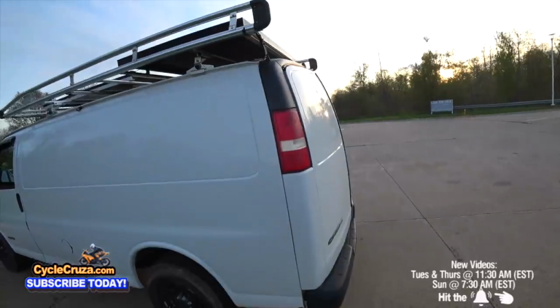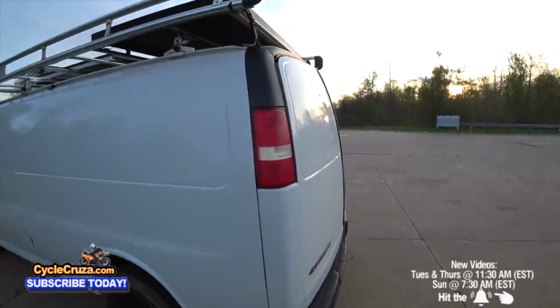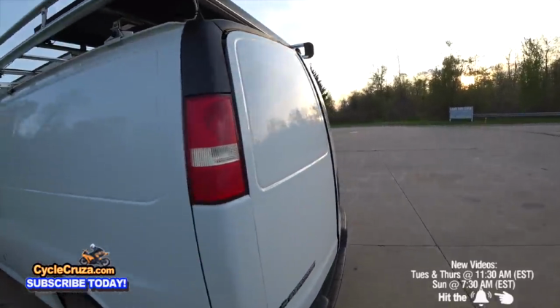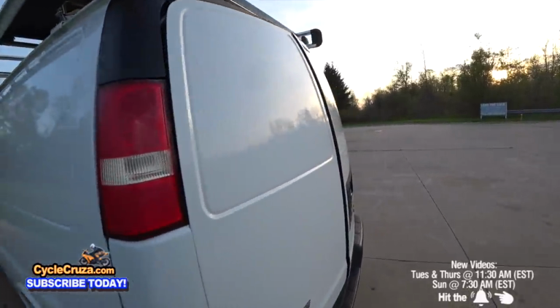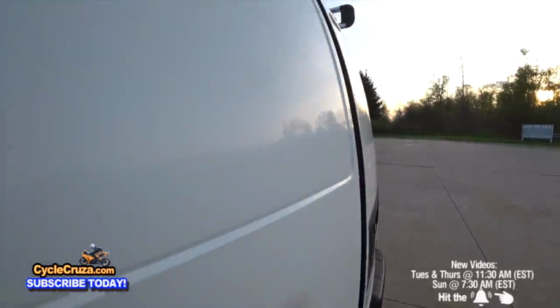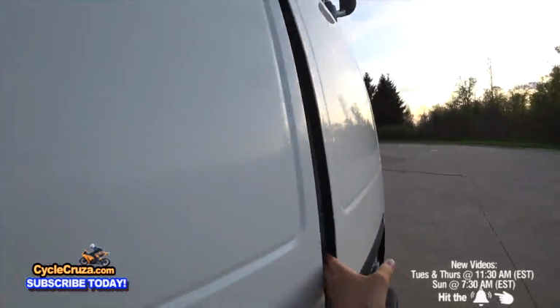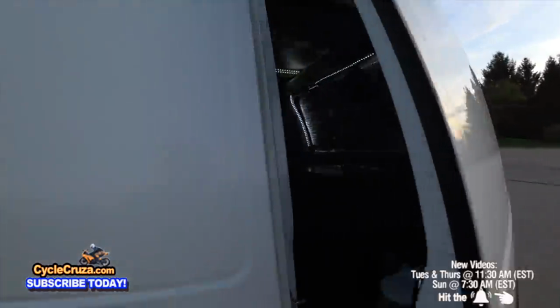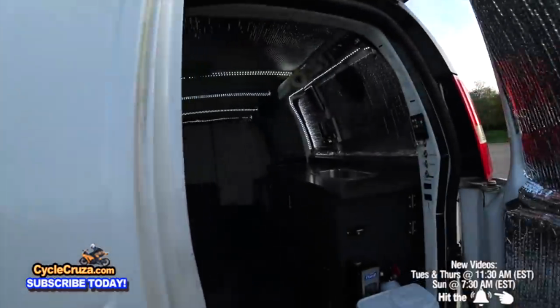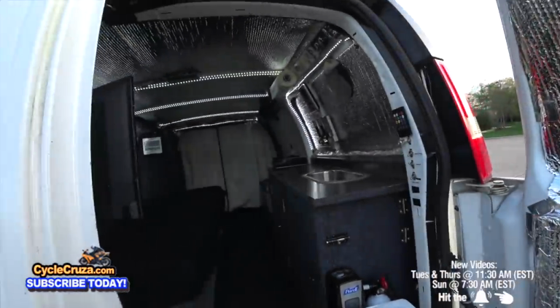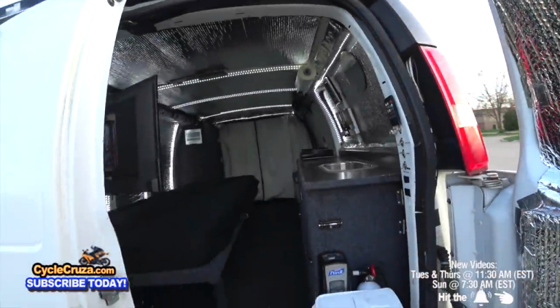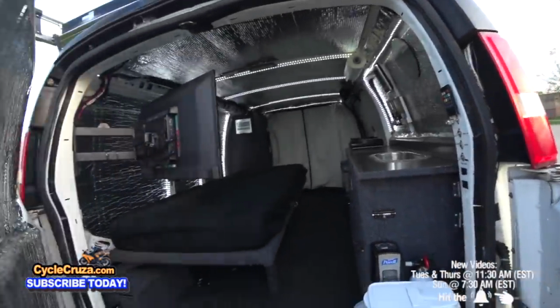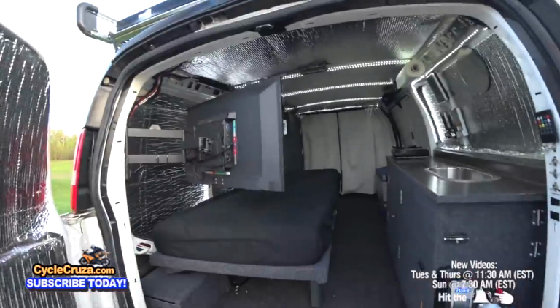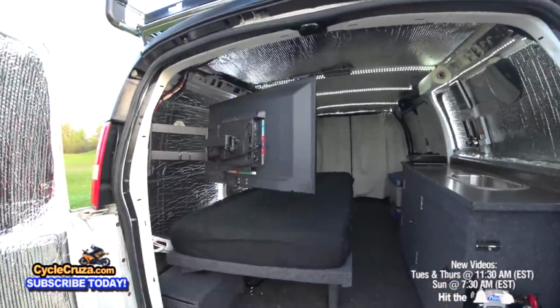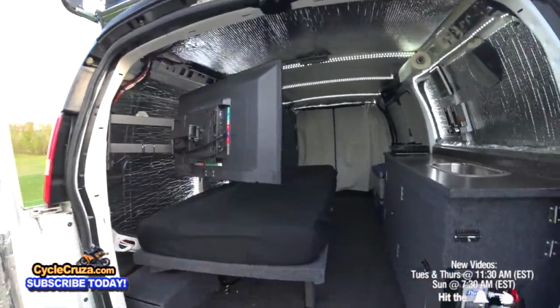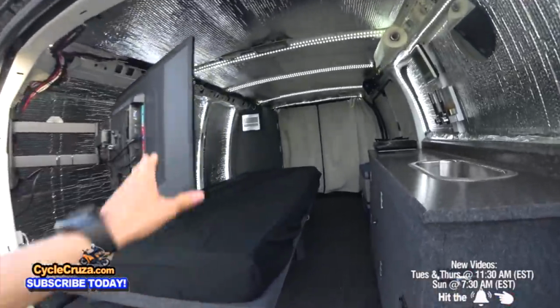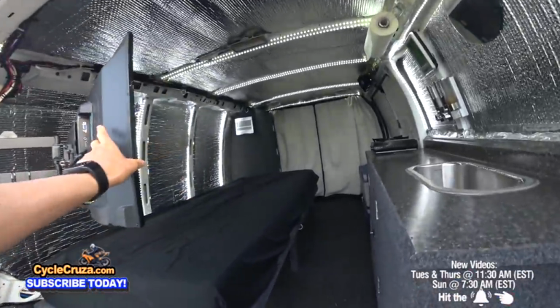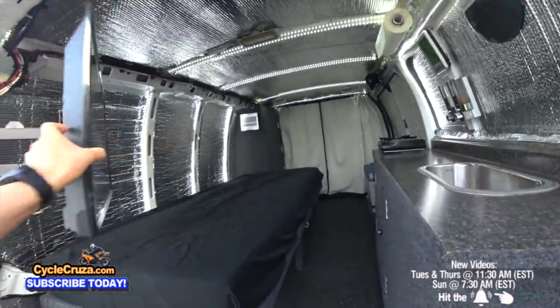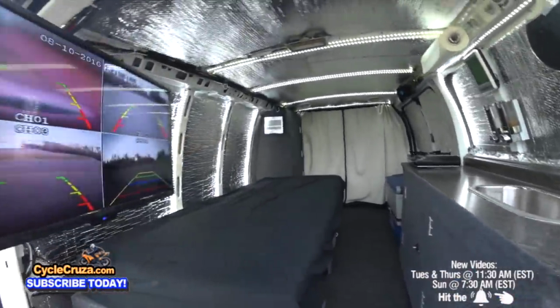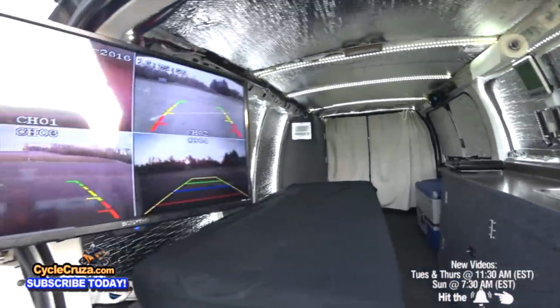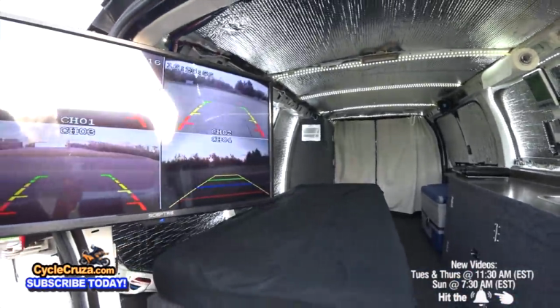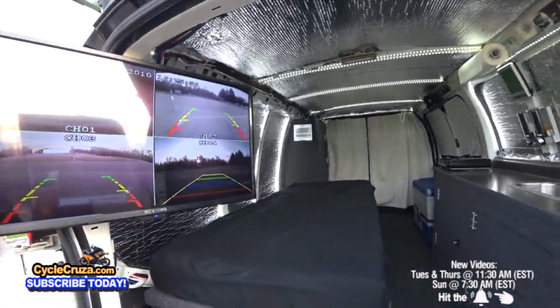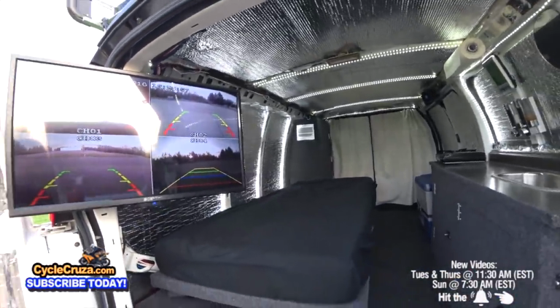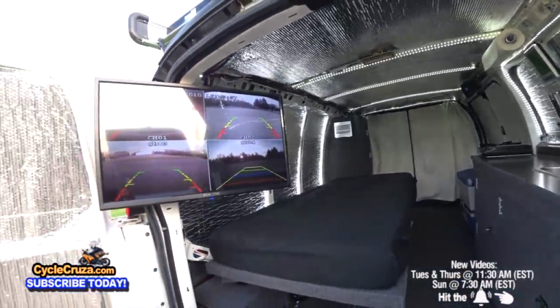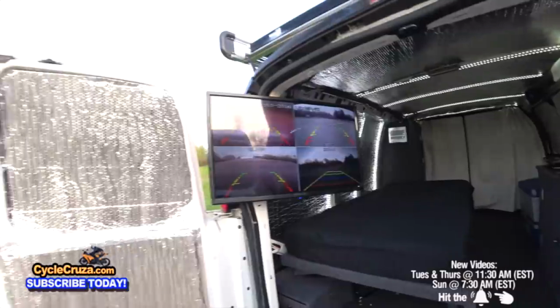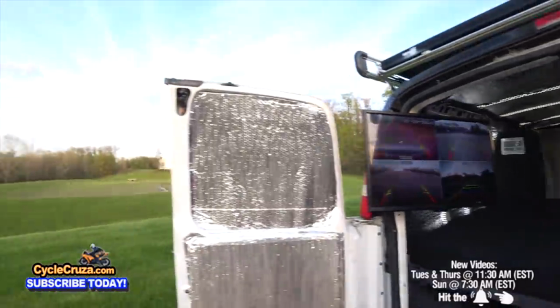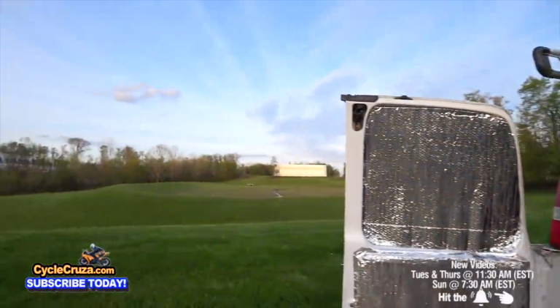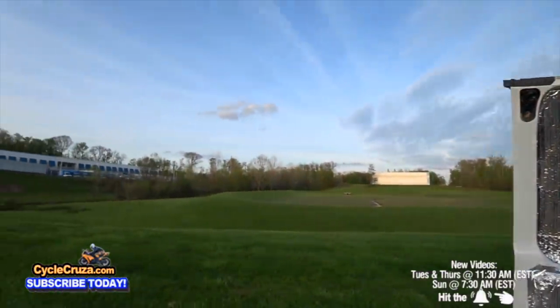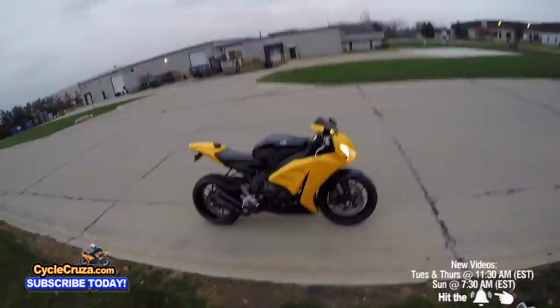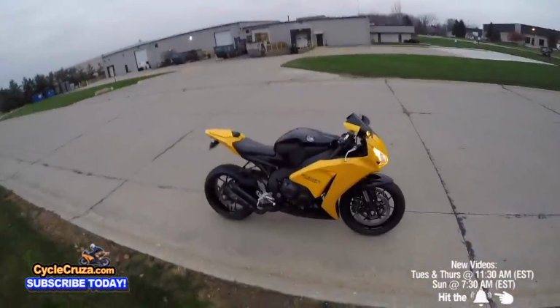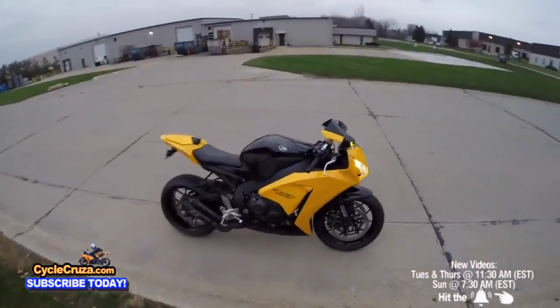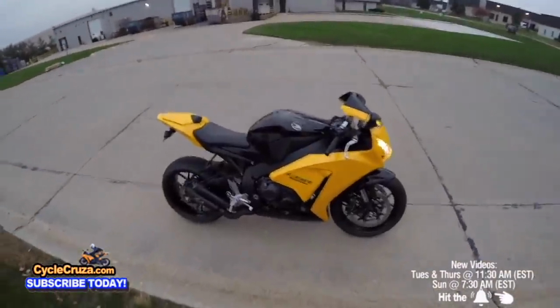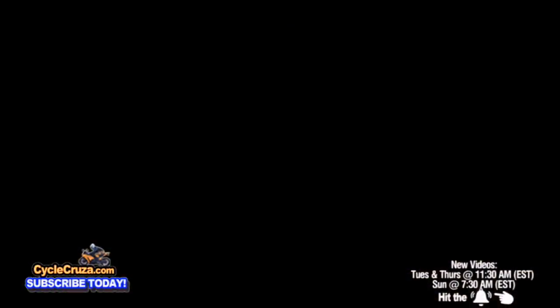I'm tired of this quarantine blues. It's time to break out of the house, load up my bug out moto van with my motorcycle and stuff, and hit the road. Let's go for a ride.